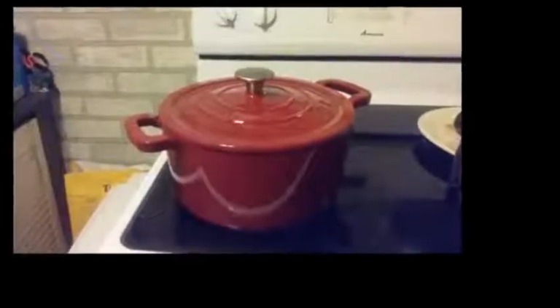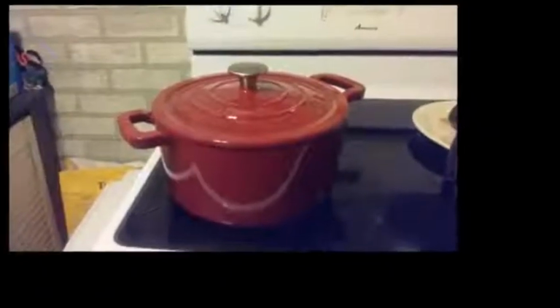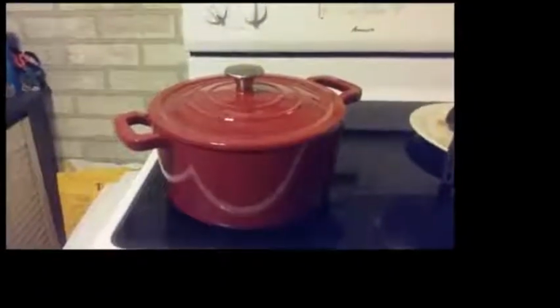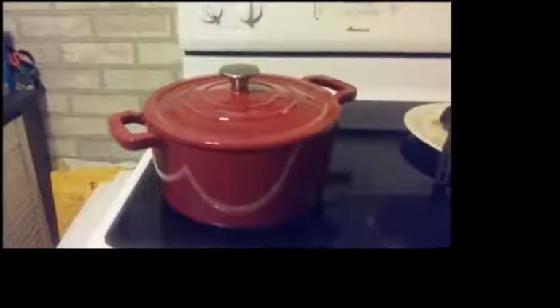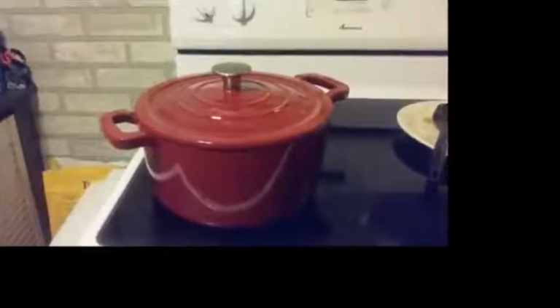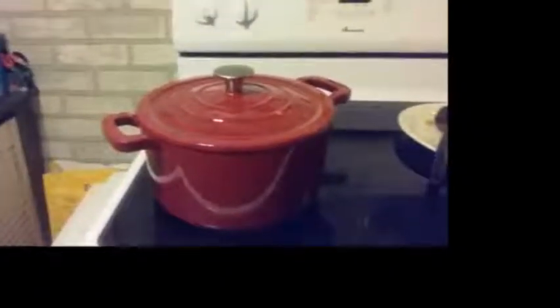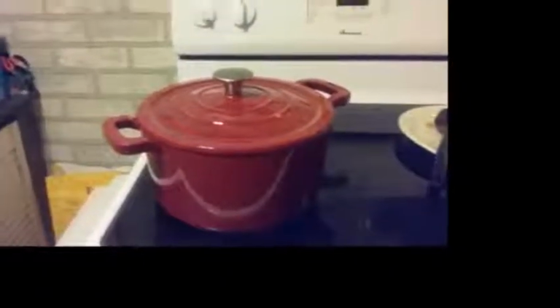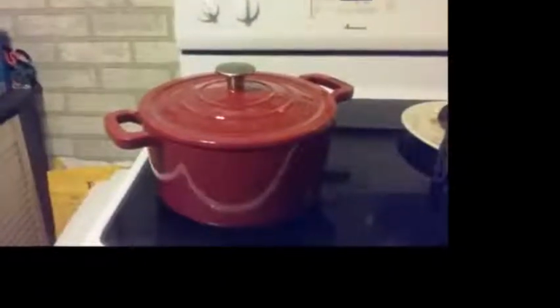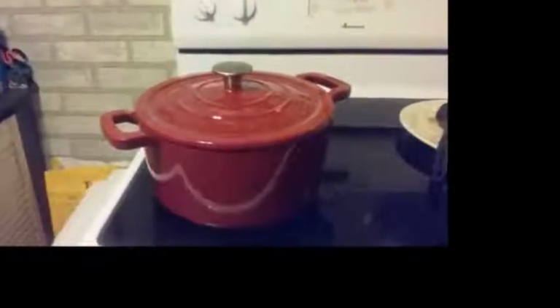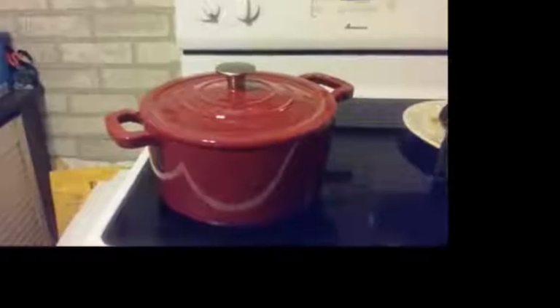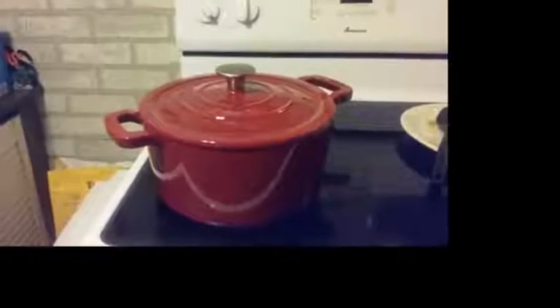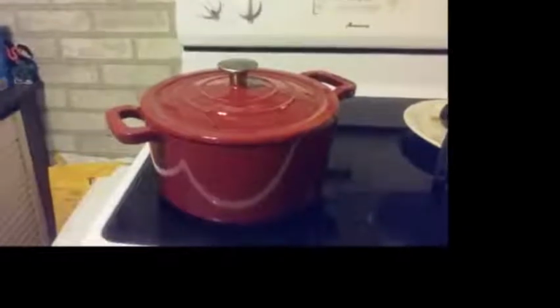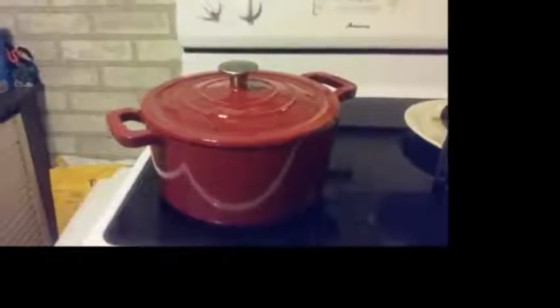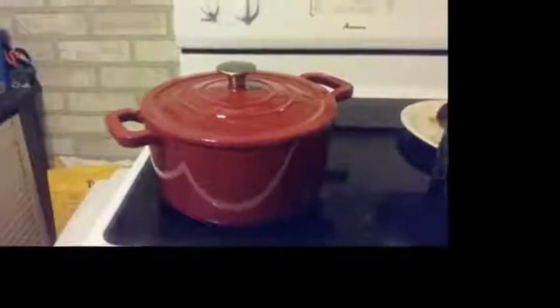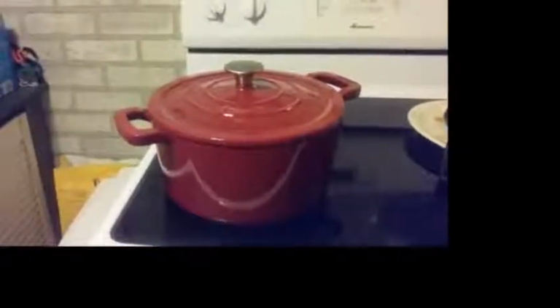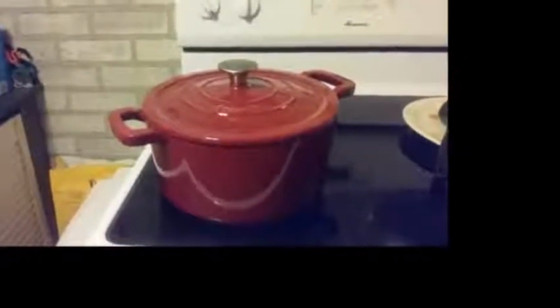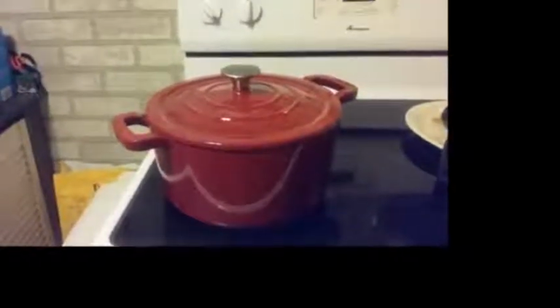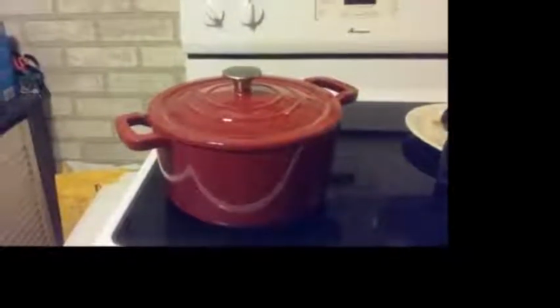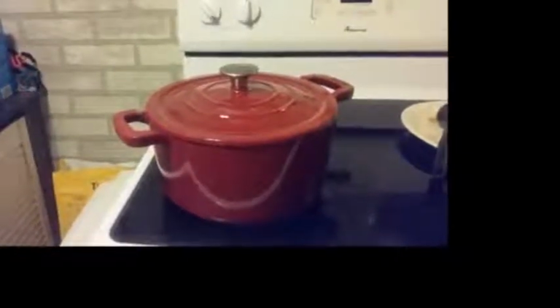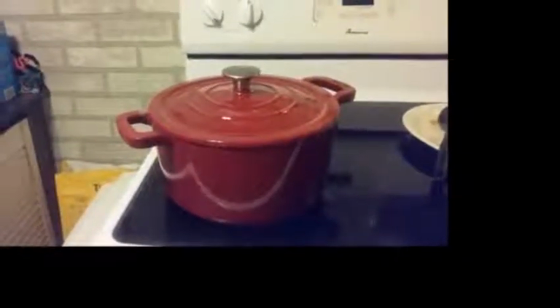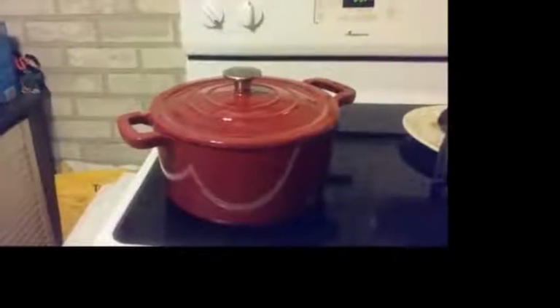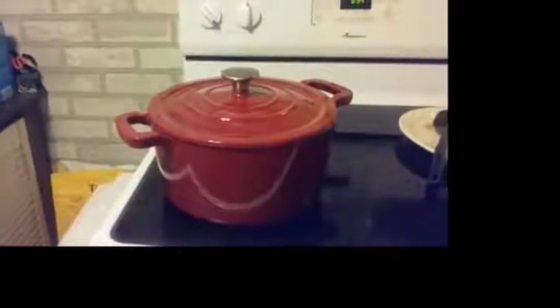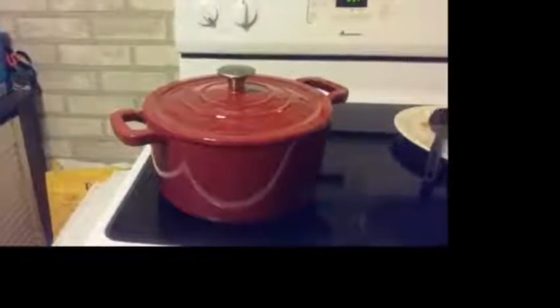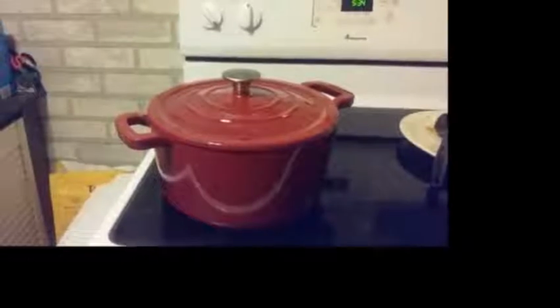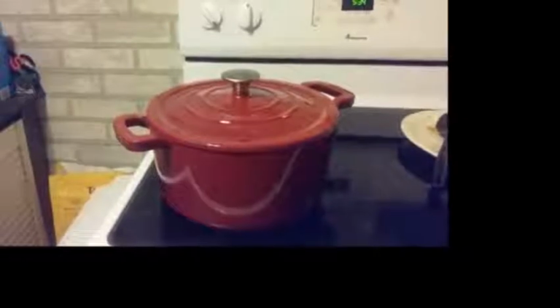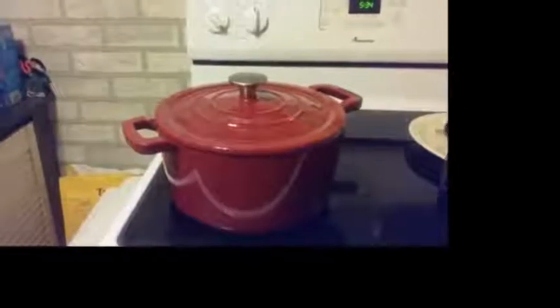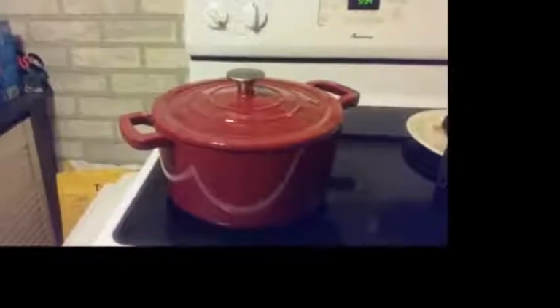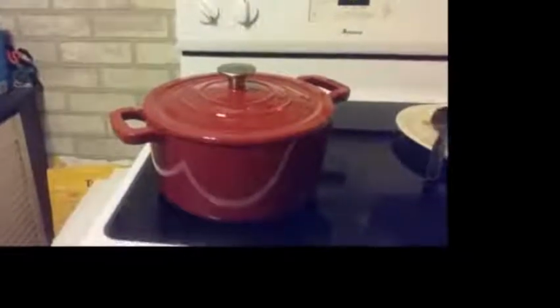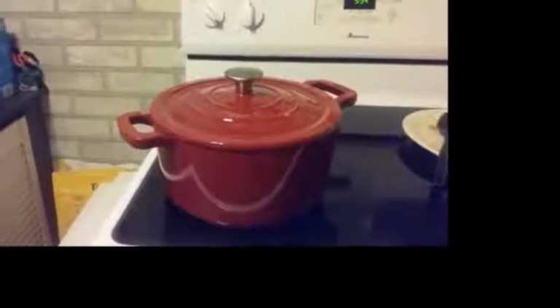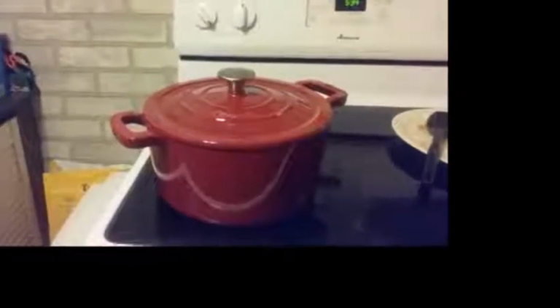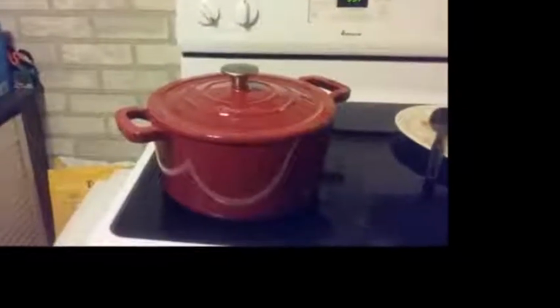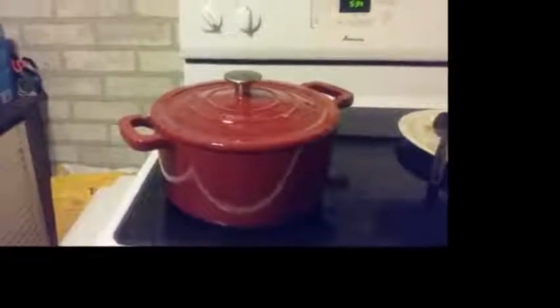As well as being able to cook on top of the stove, this oven can also be used inside a normal oven up to 500 degrees.